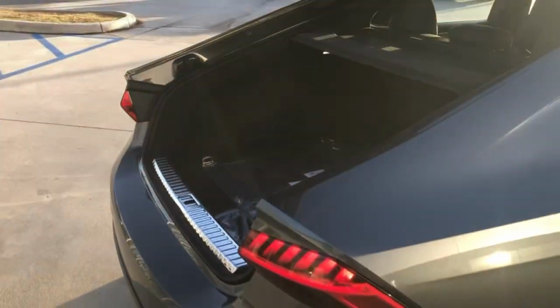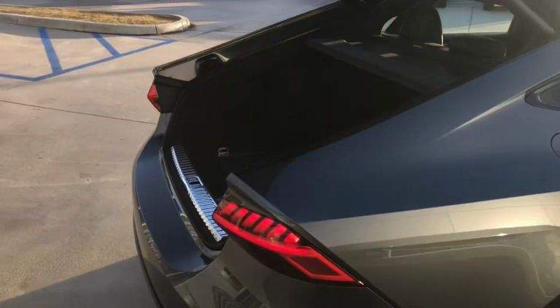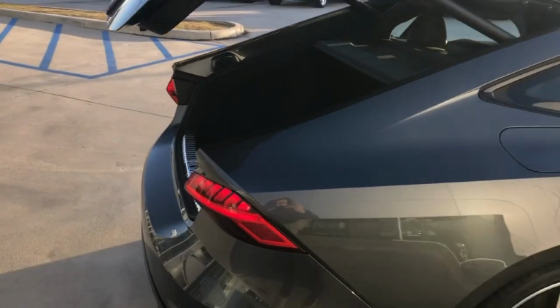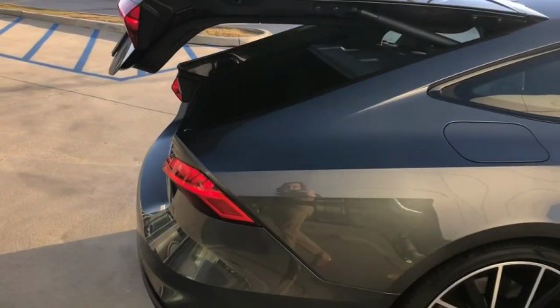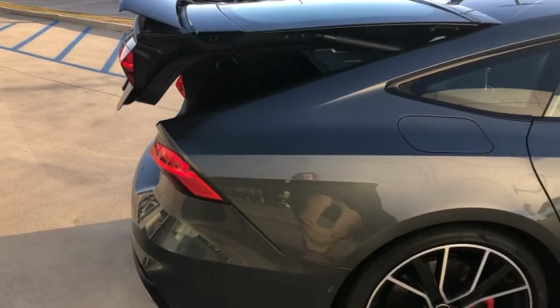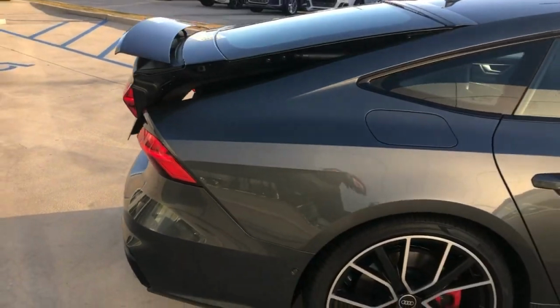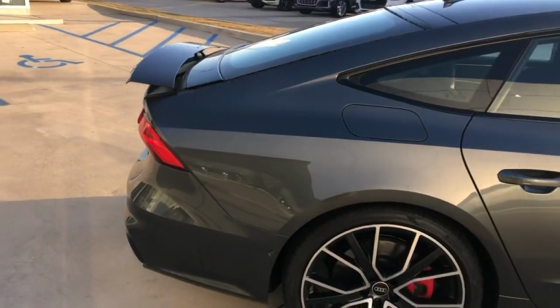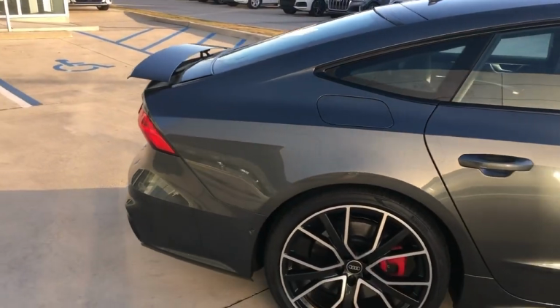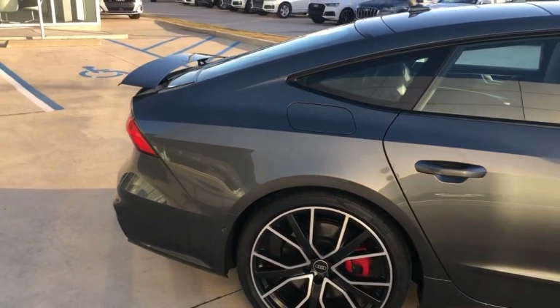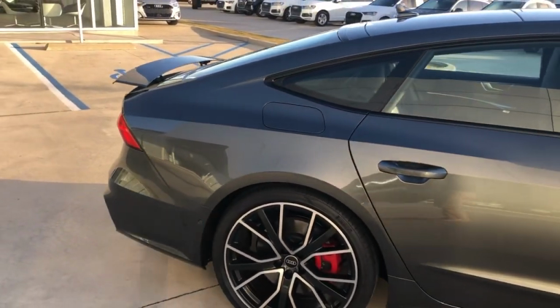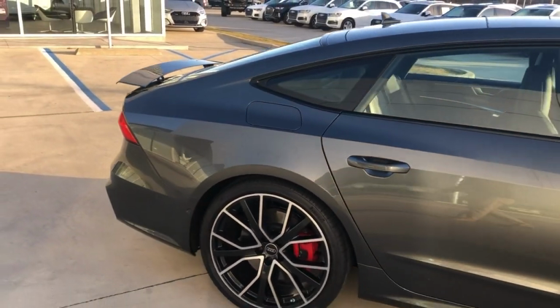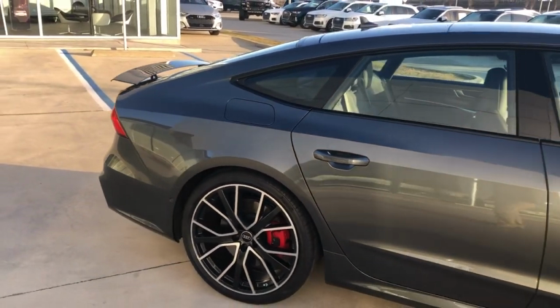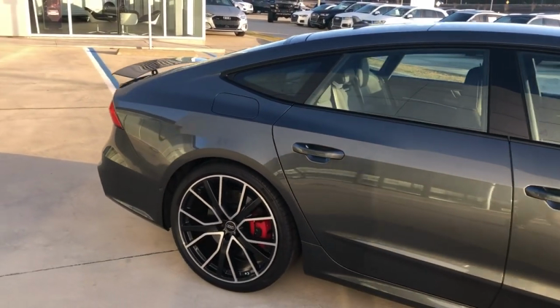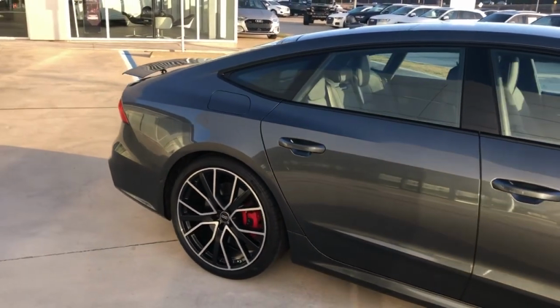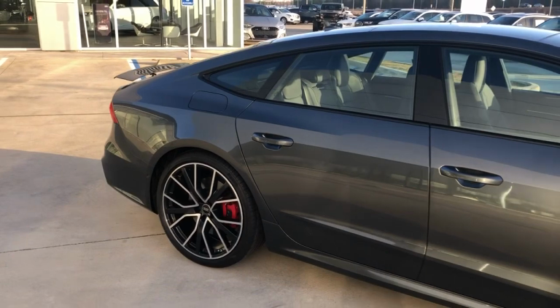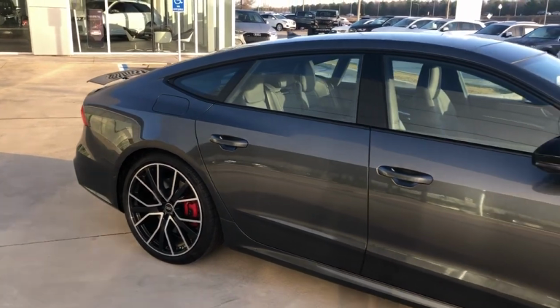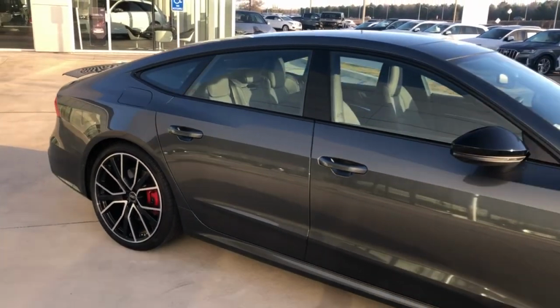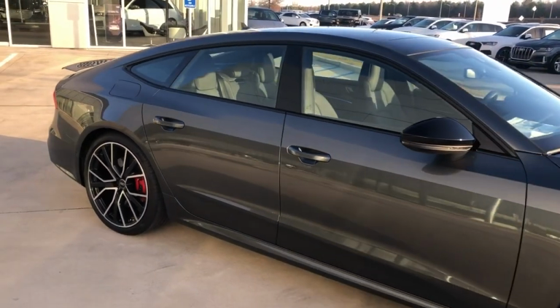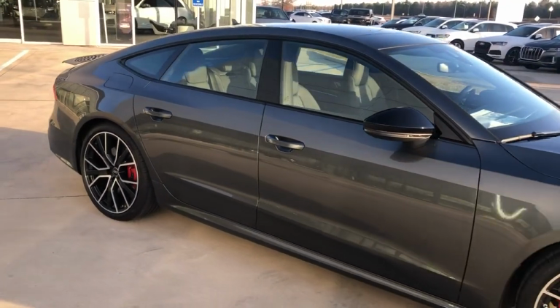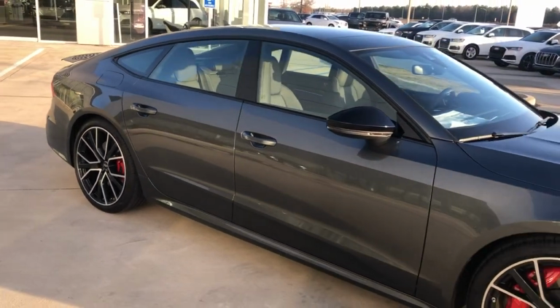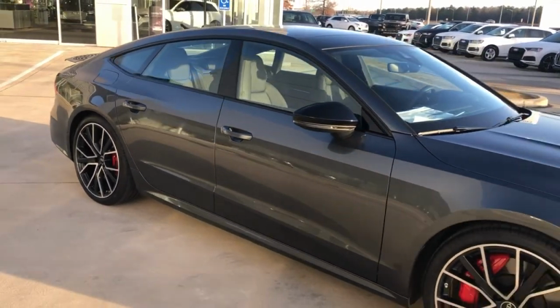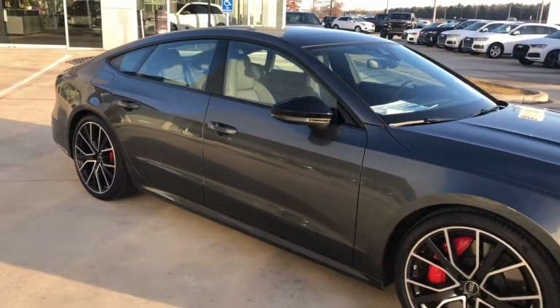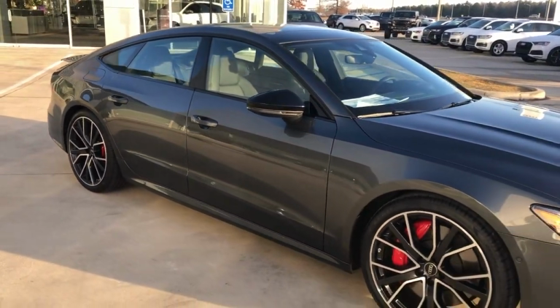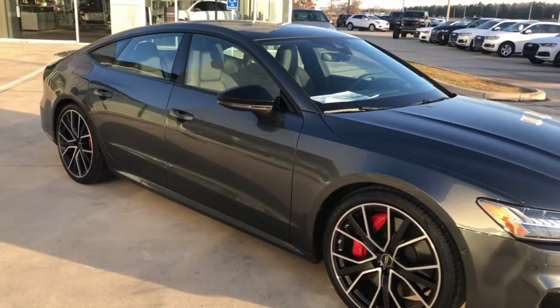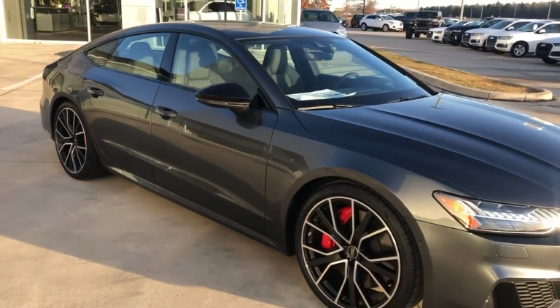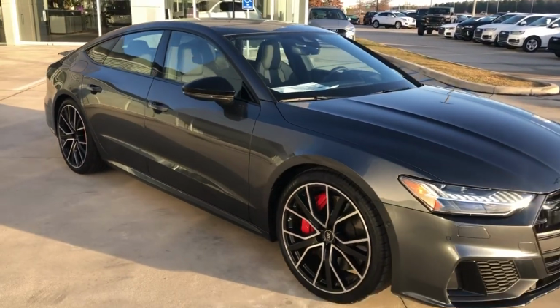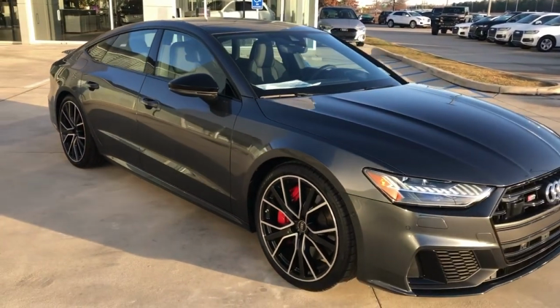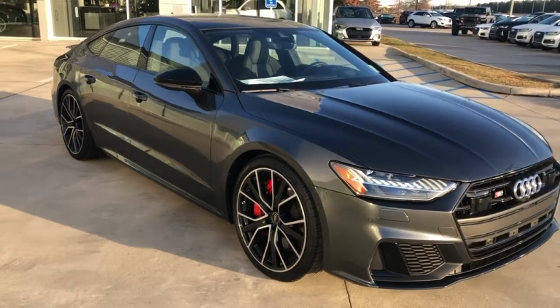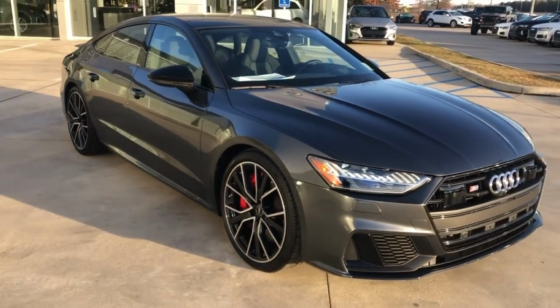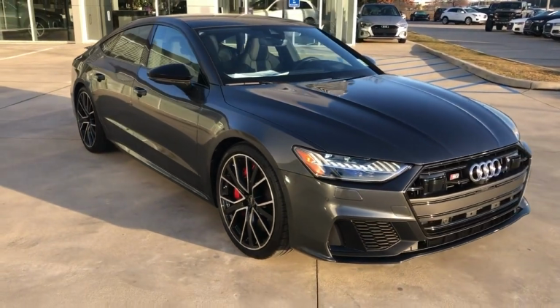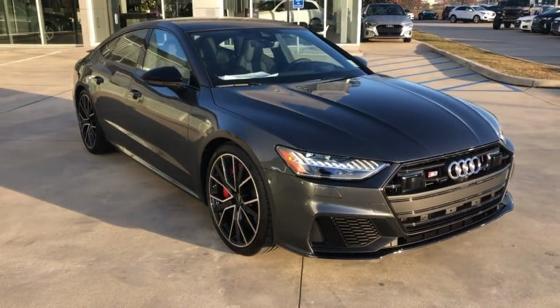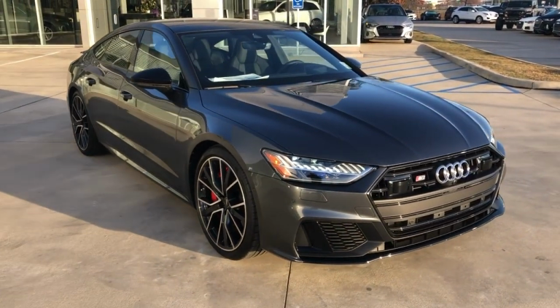Again, this is a 2023 Audi S7 in Daytona Gray Pearl Effect with black optics here at Audi Shreveport. Hope you enjoyed this quick video walk-around — let me know what you guys think.